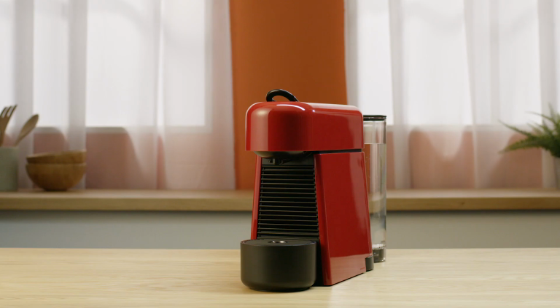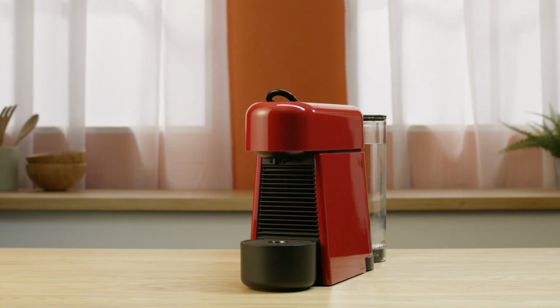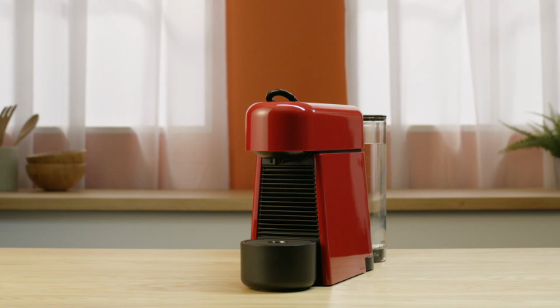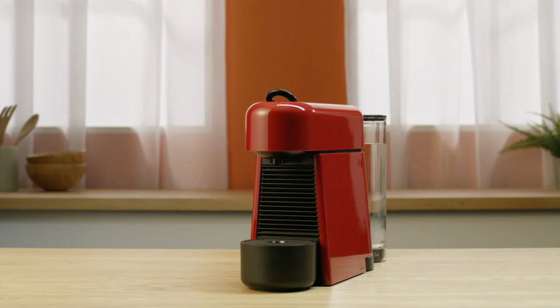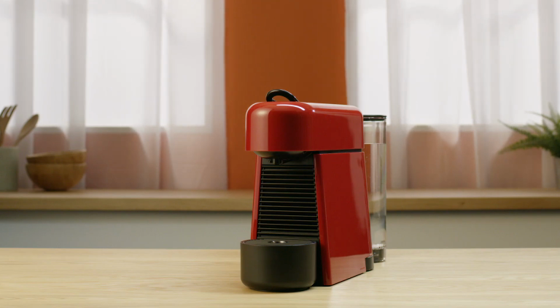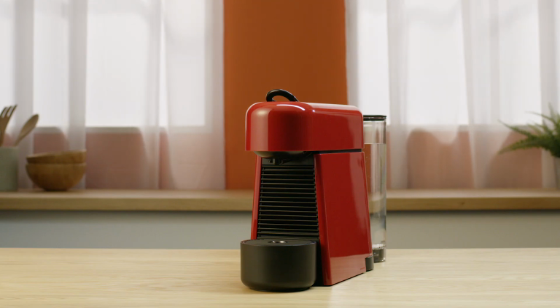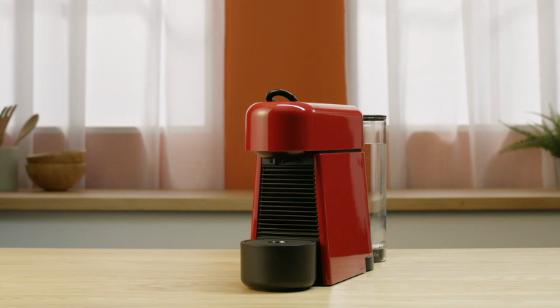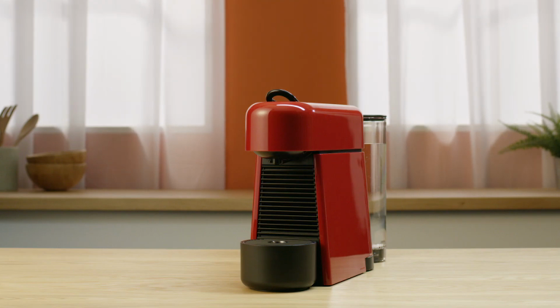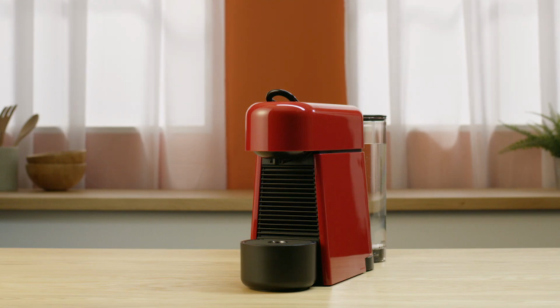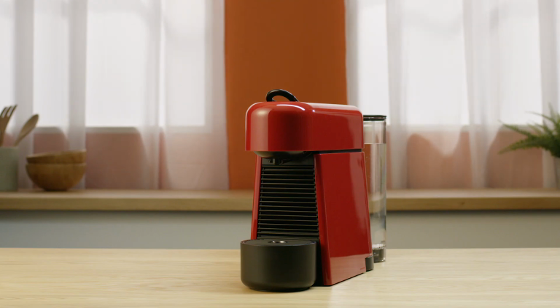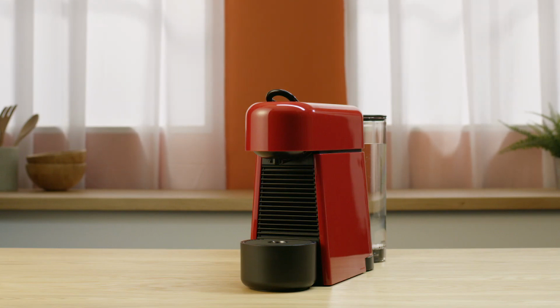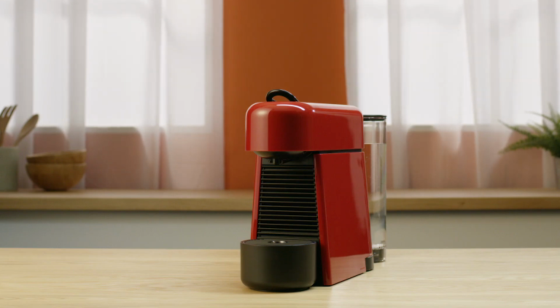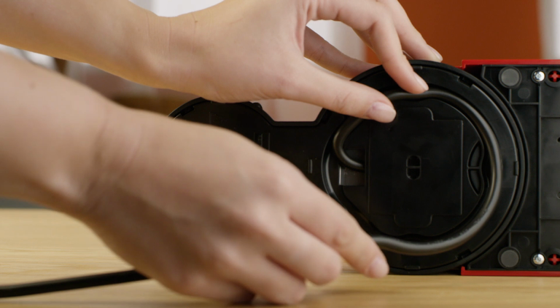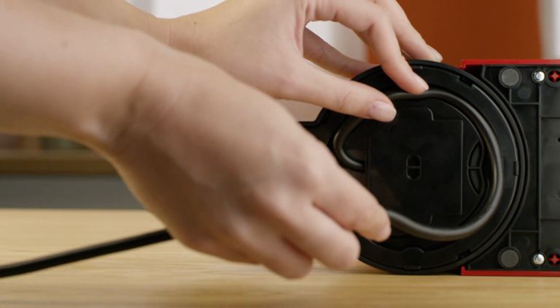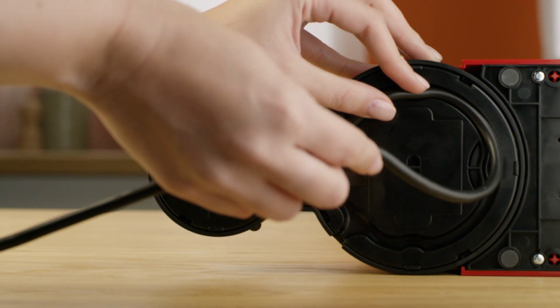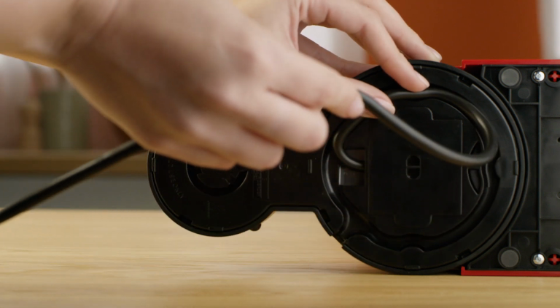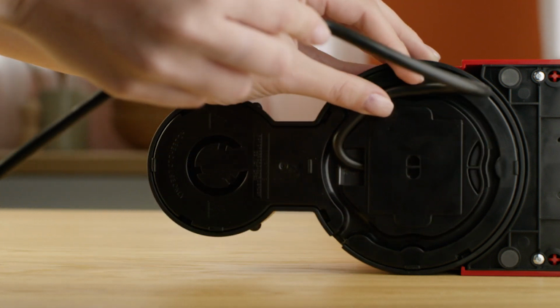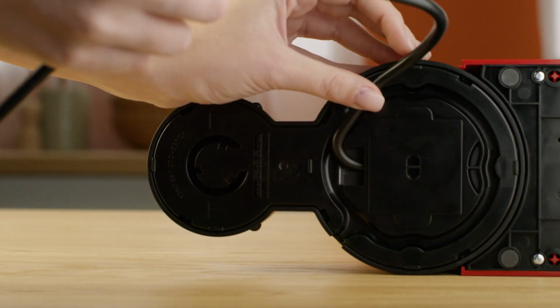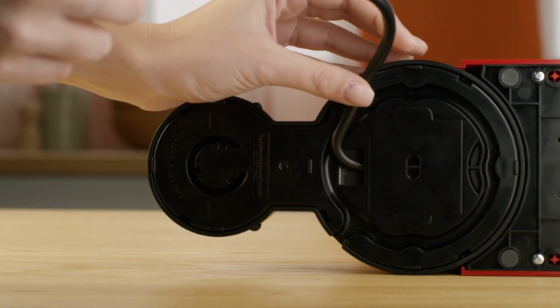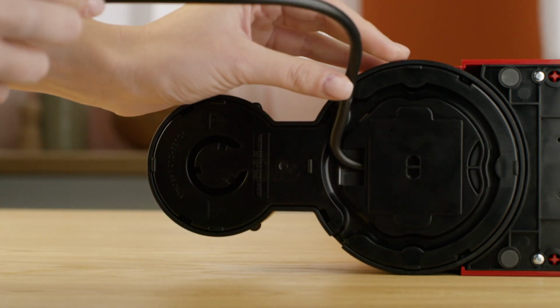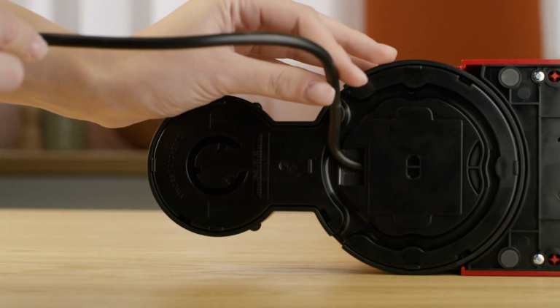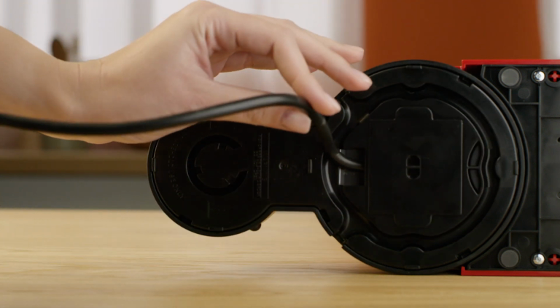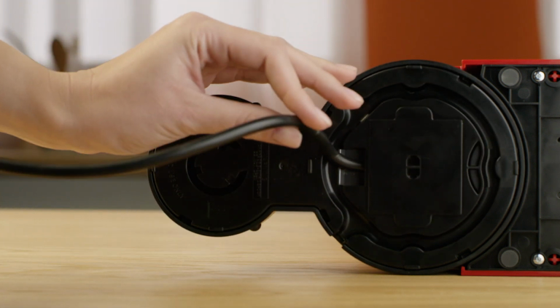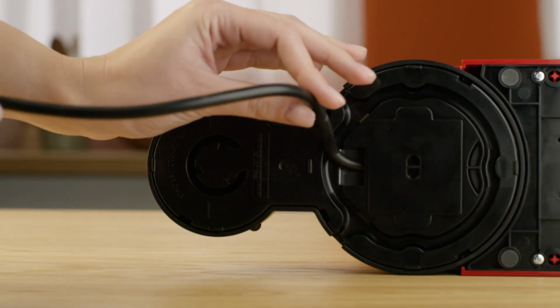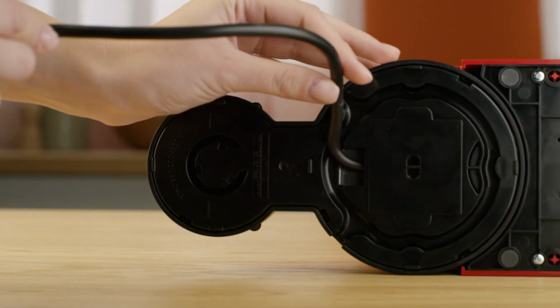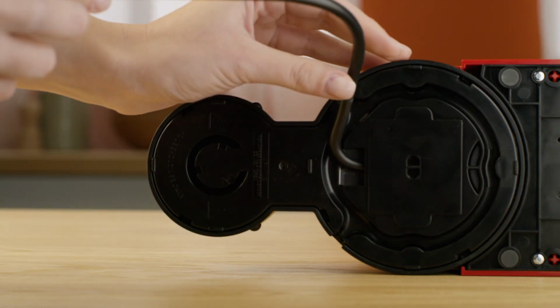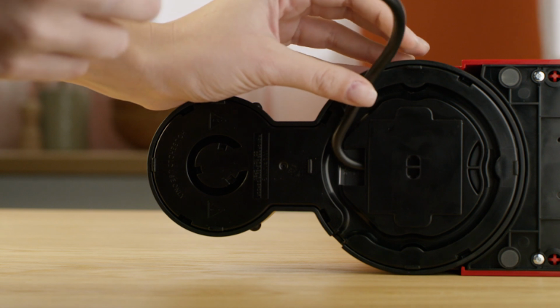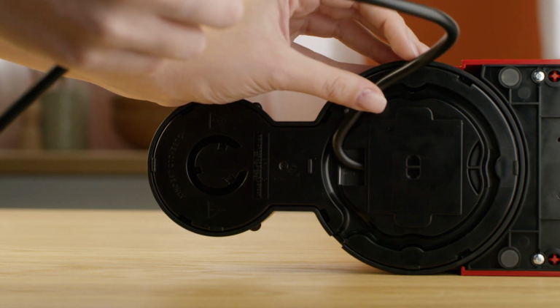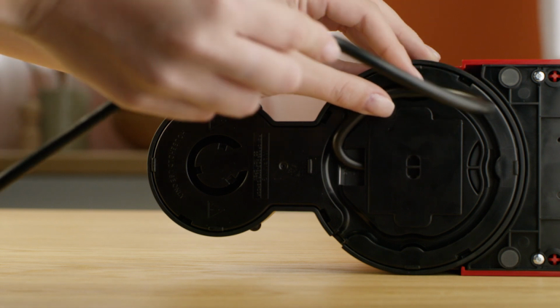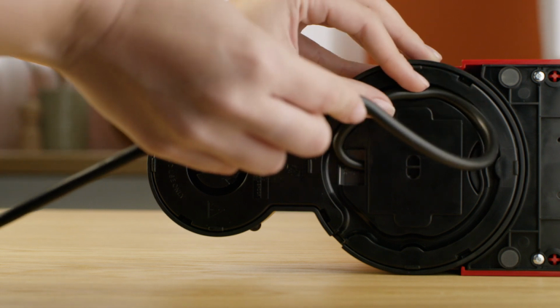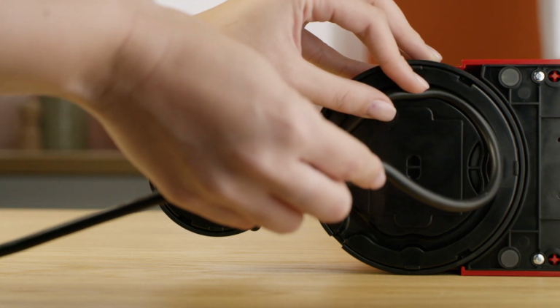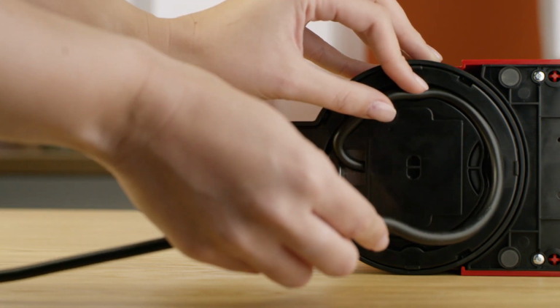Then, adjust the cable length and store the excess under the machine. Insert the remaining cable in the guide under the water tank's left or right socket, depending on the position chosen for the water tank.